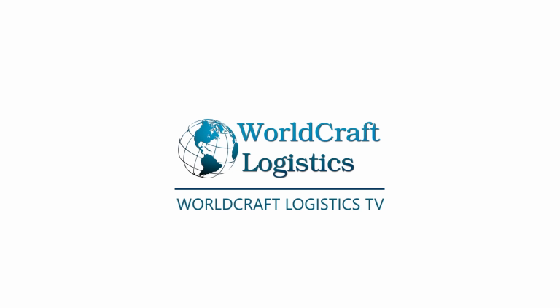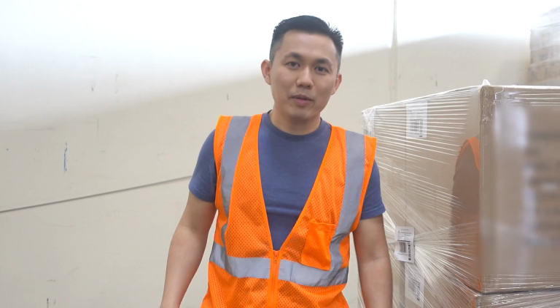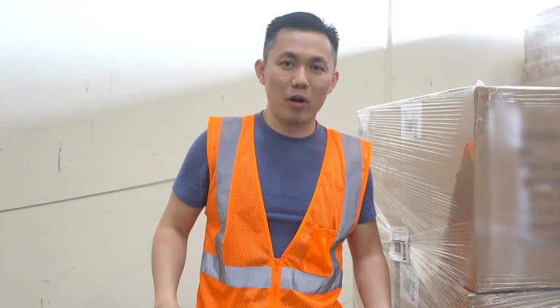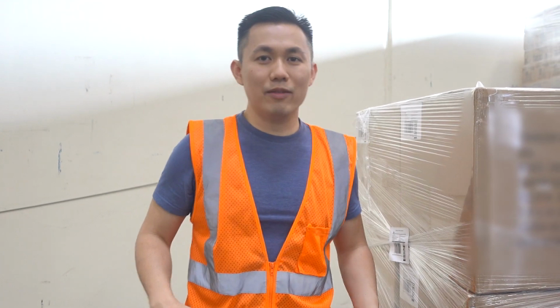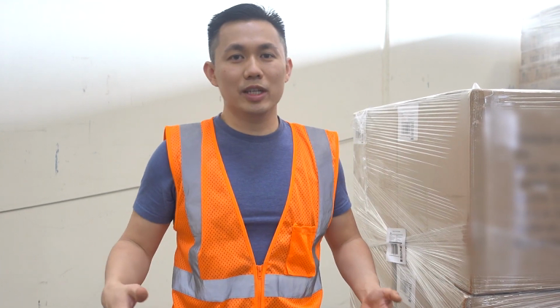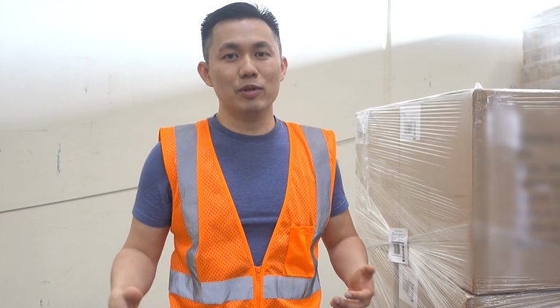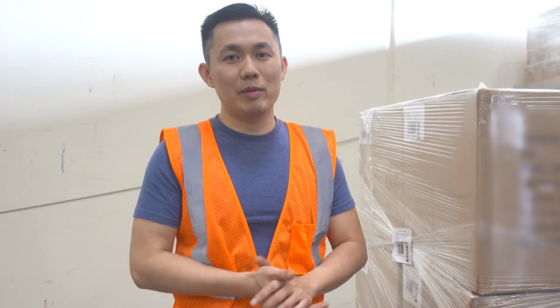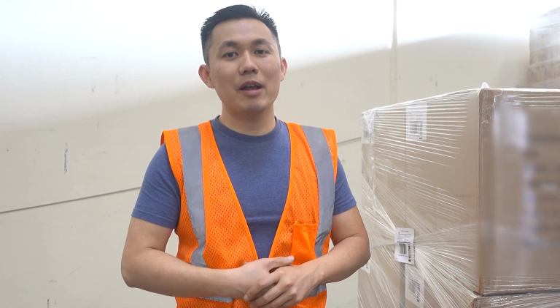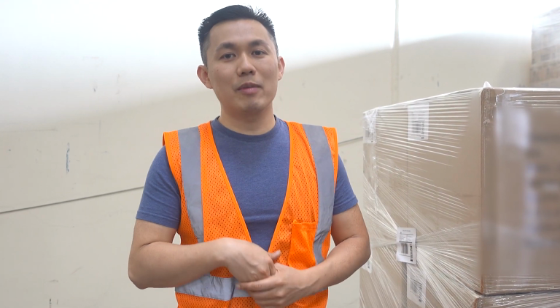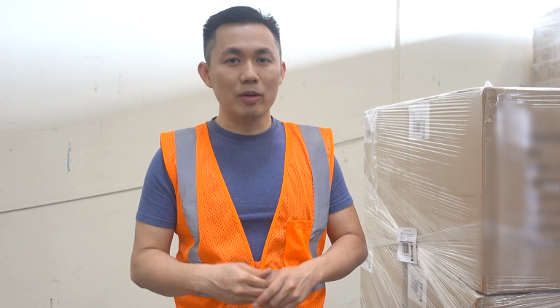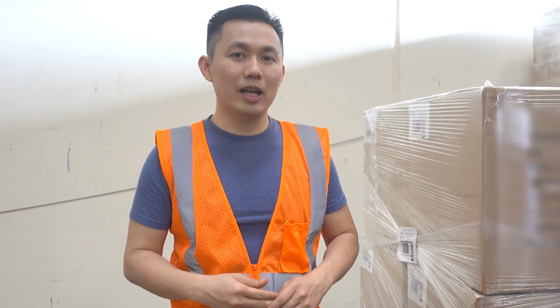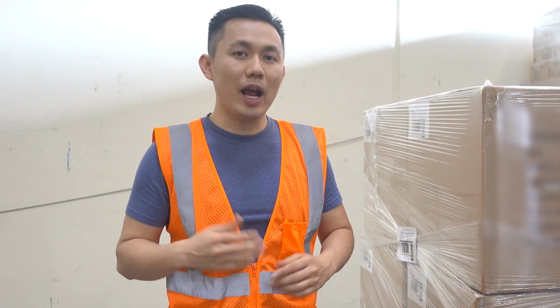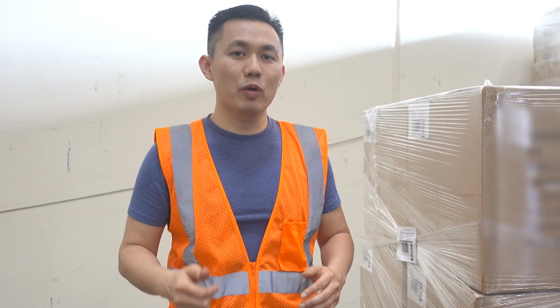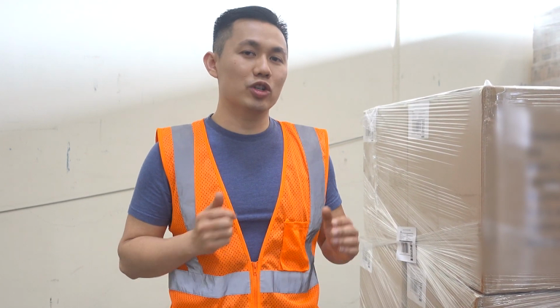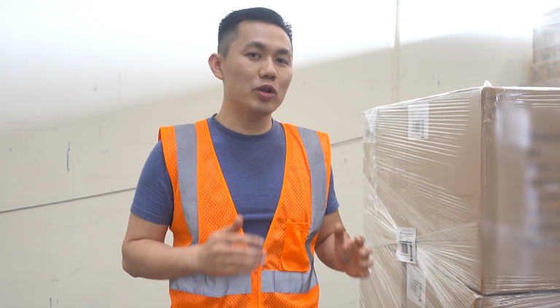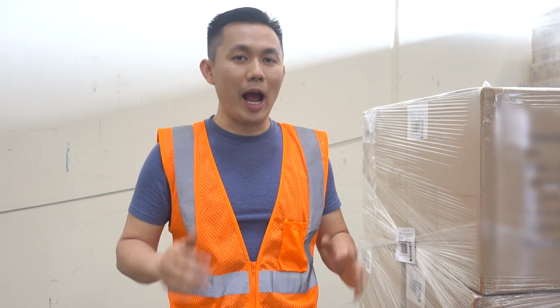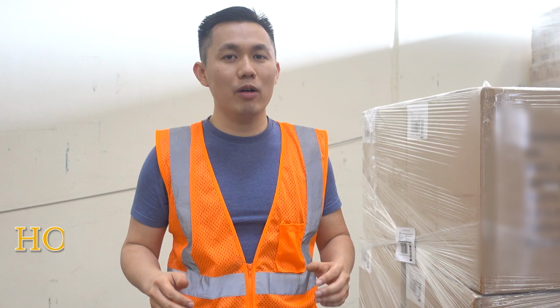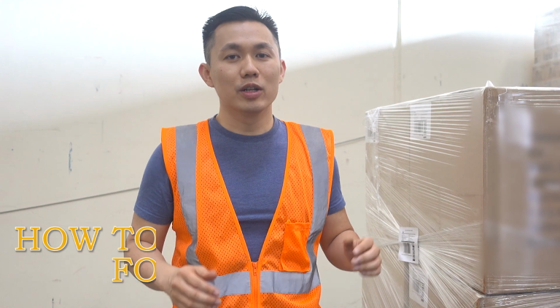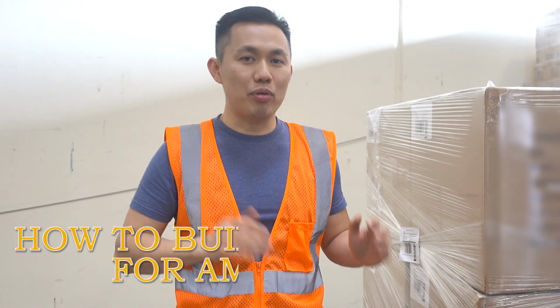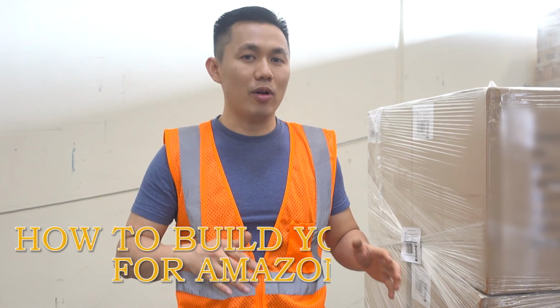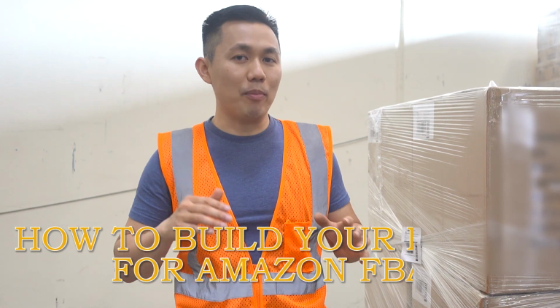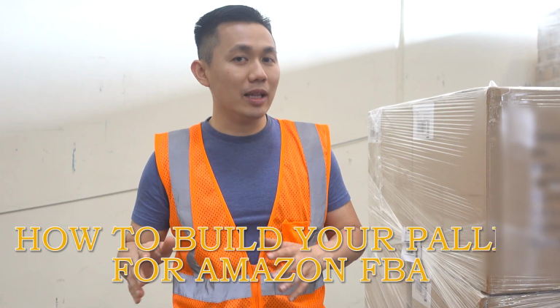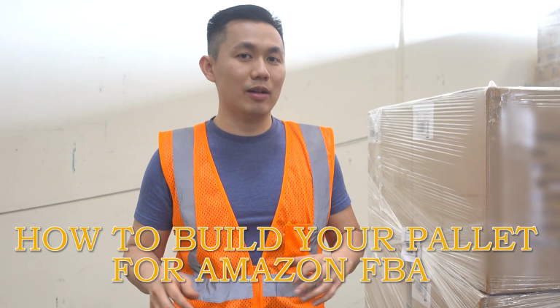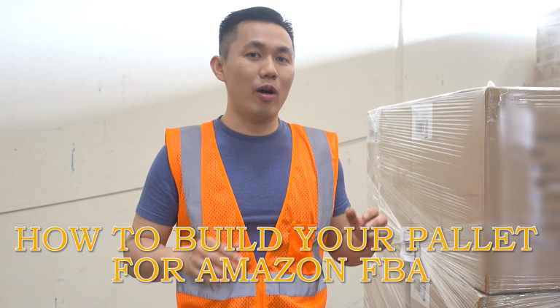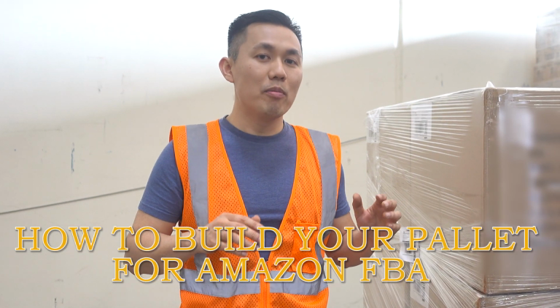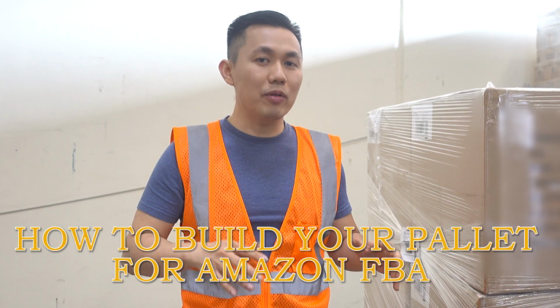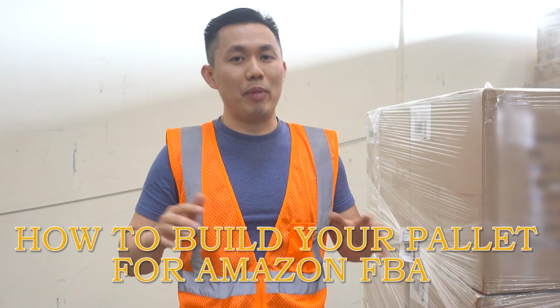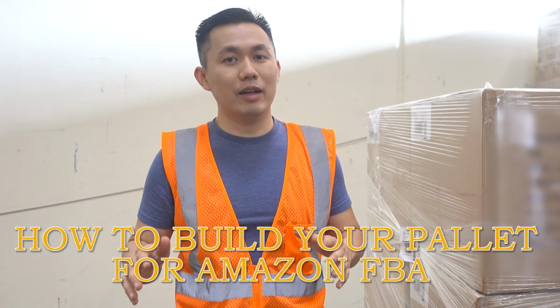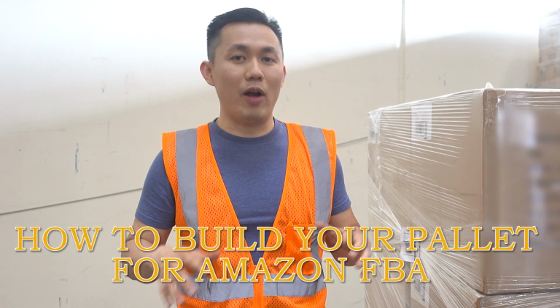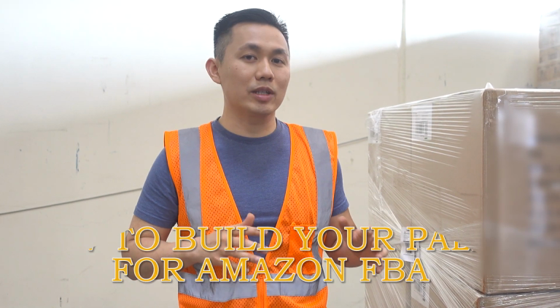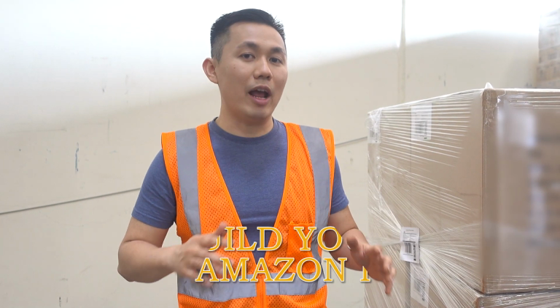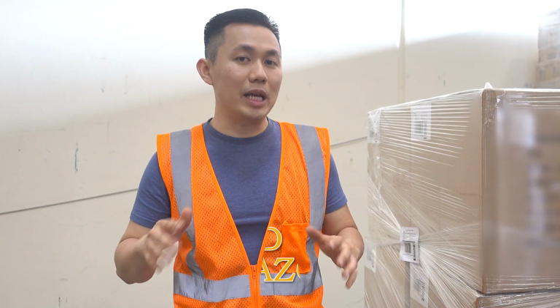Welcome to WorldCraft Logistics episode number nine. My name is Jimmy and today we're going to show you how to prep your pallets or build your pallet for Amazon FBA.